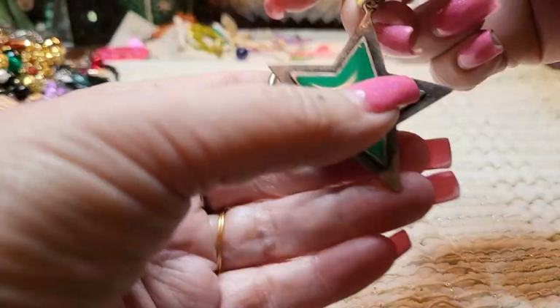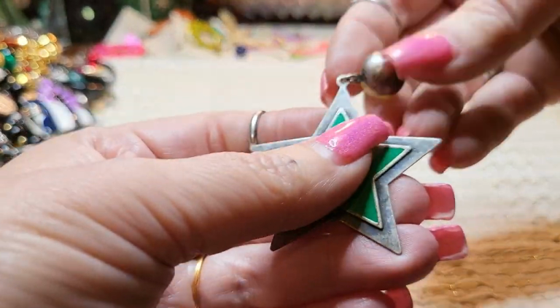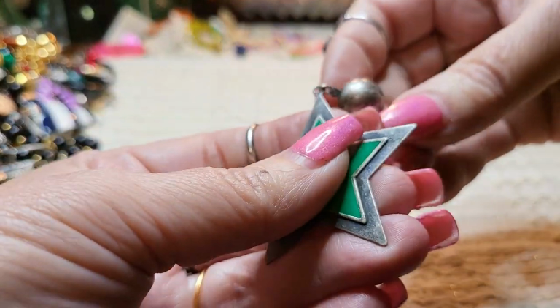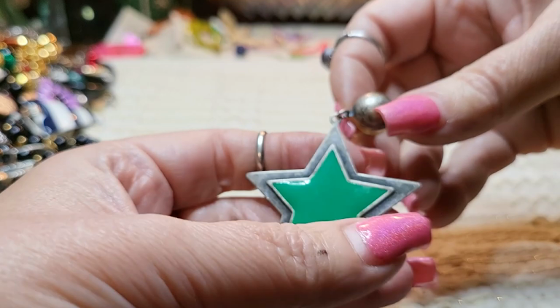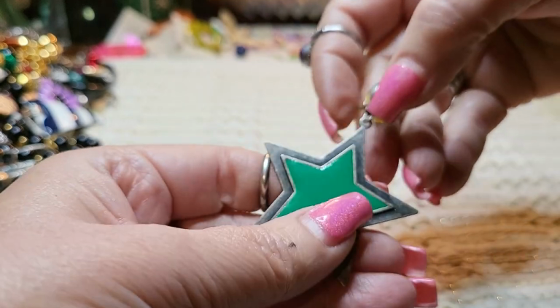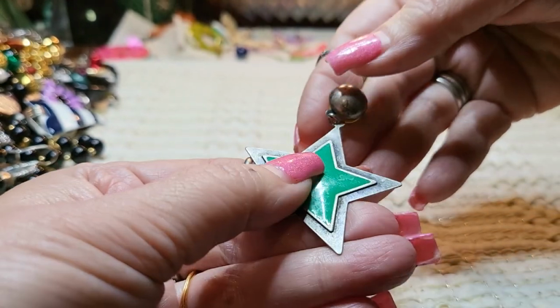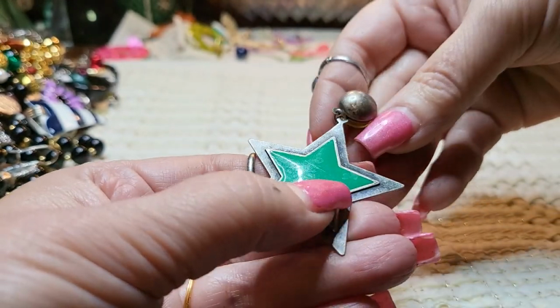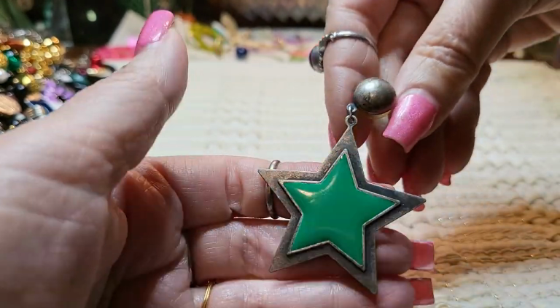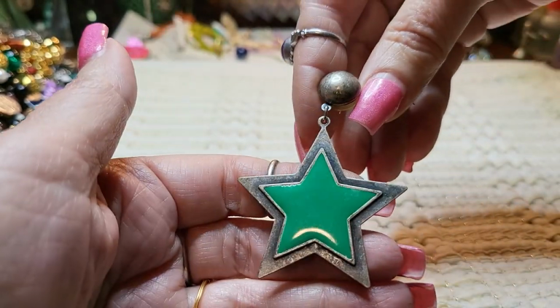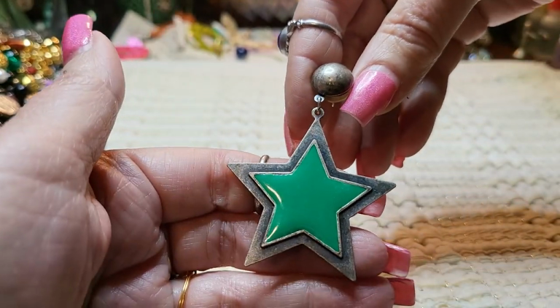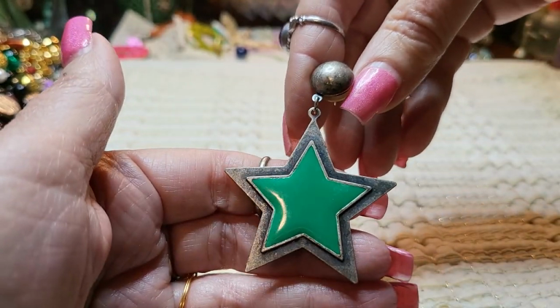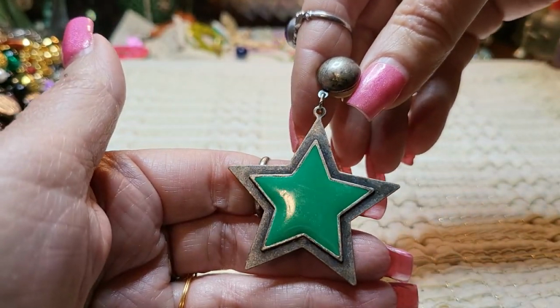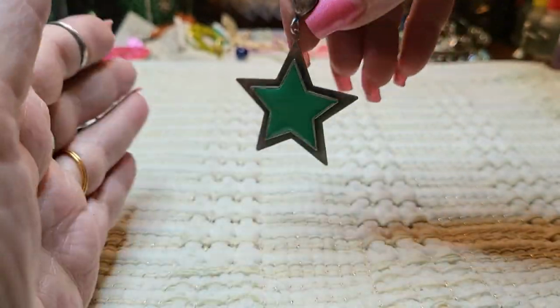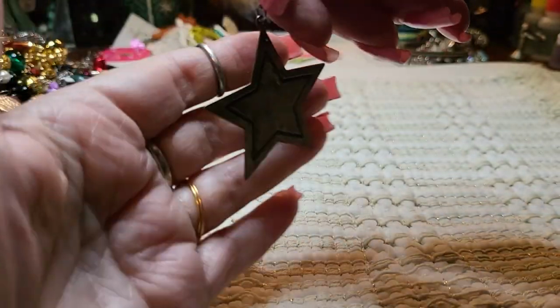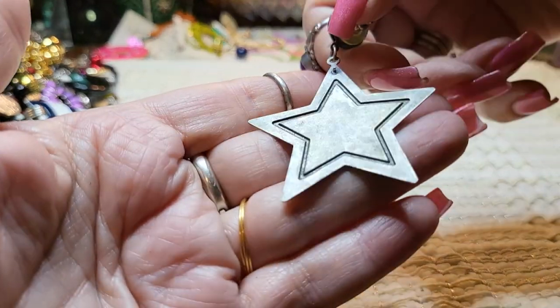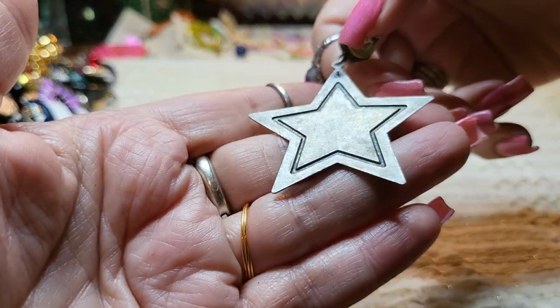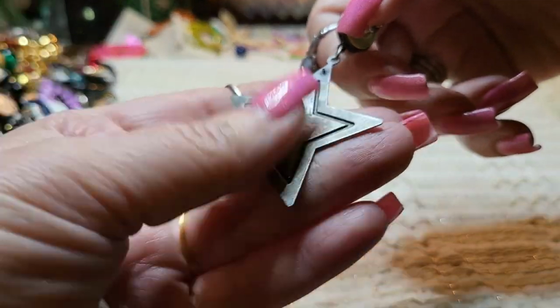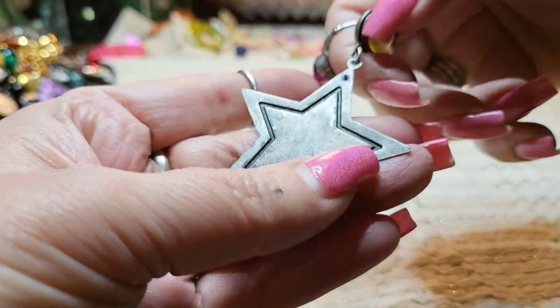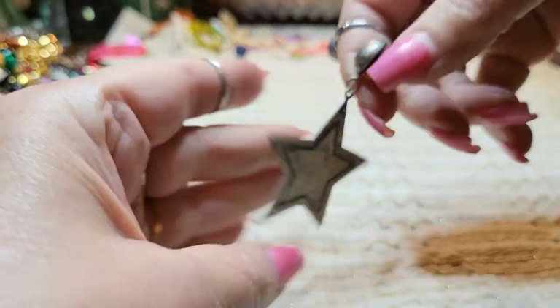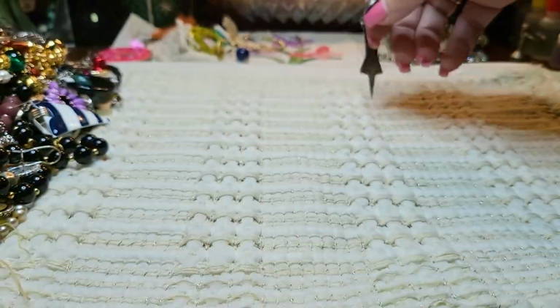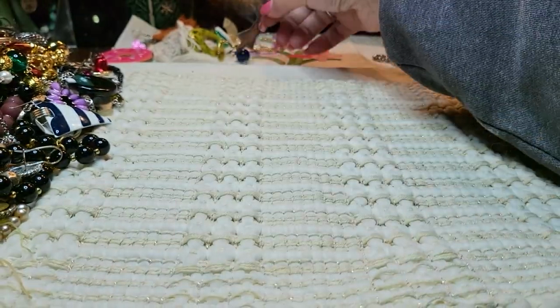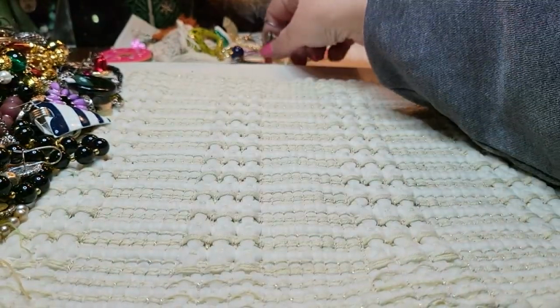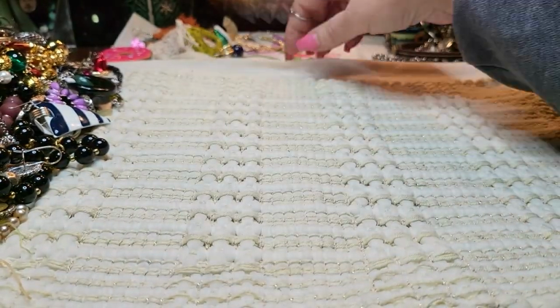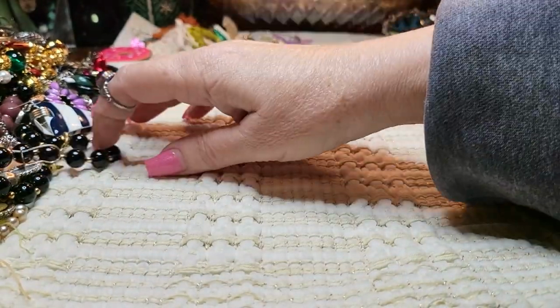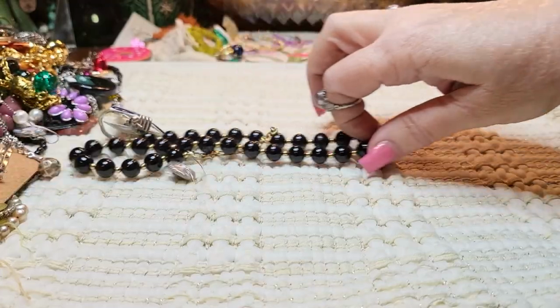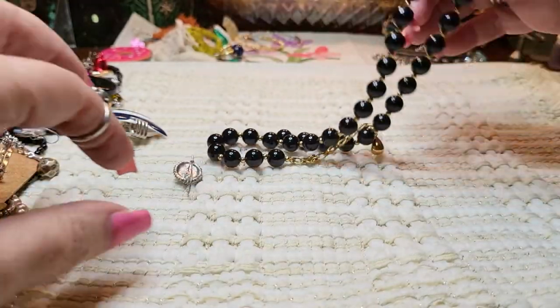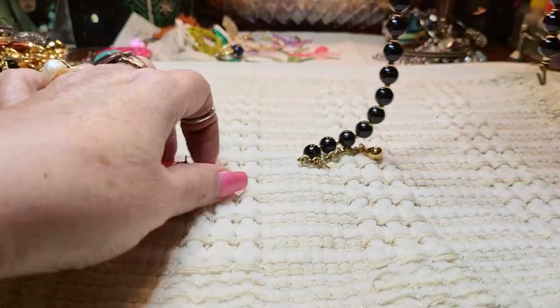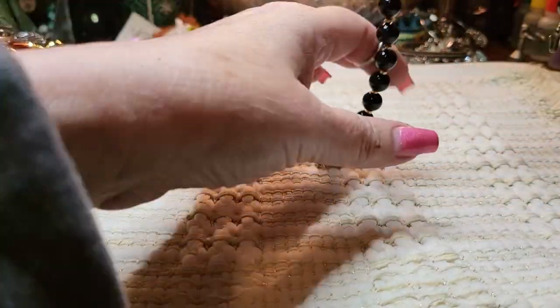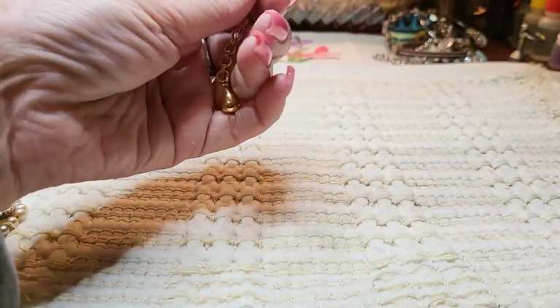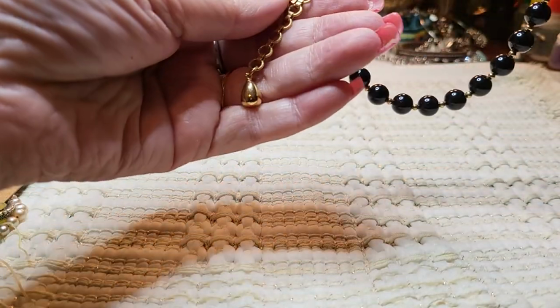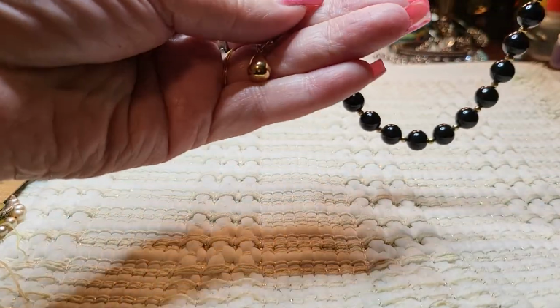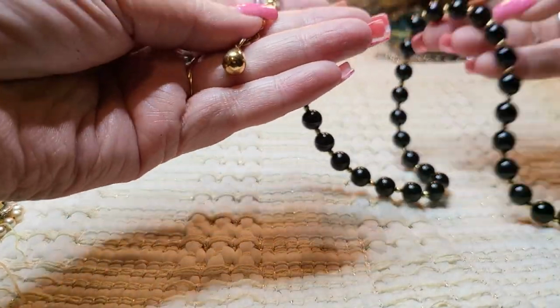We have an earring — enamel, silver tone. Kind of looks like pewter, but it's not. I see another vintage necklace with a shepherd's hook.